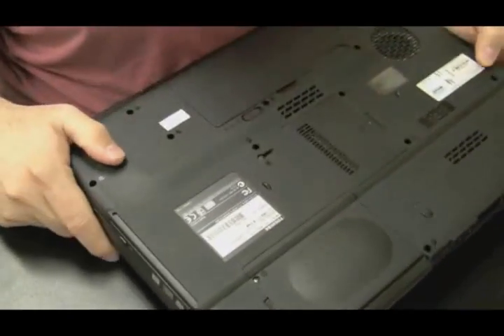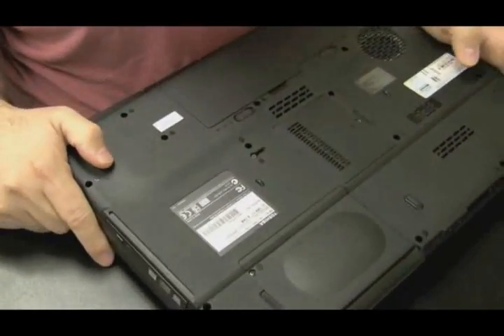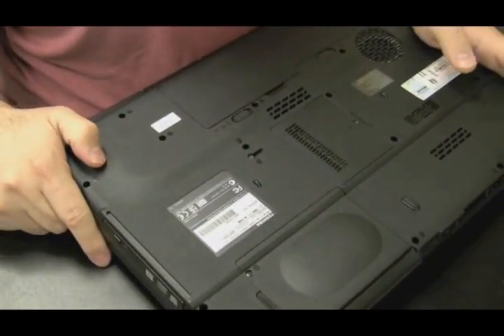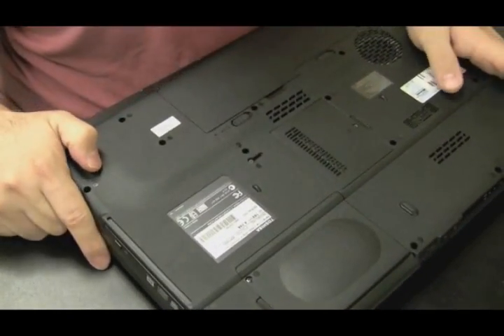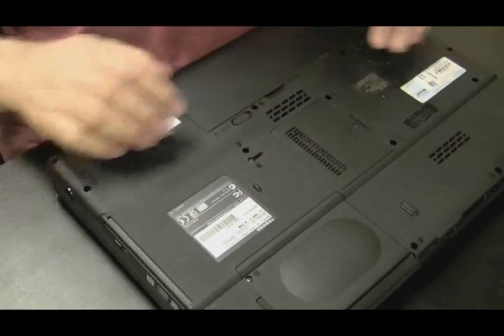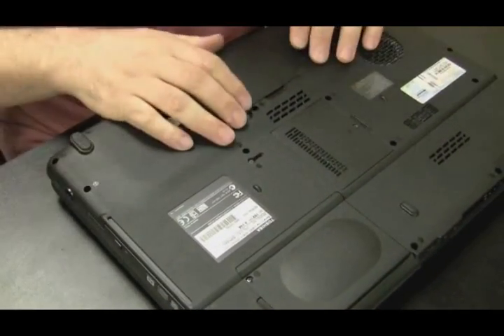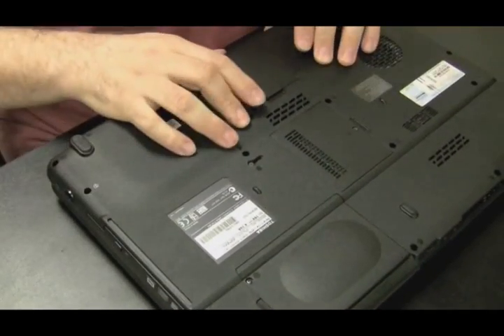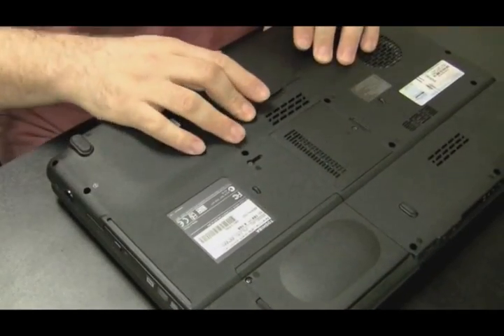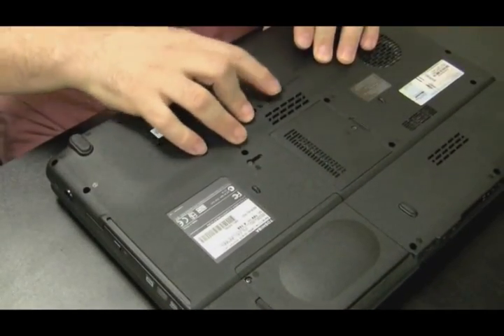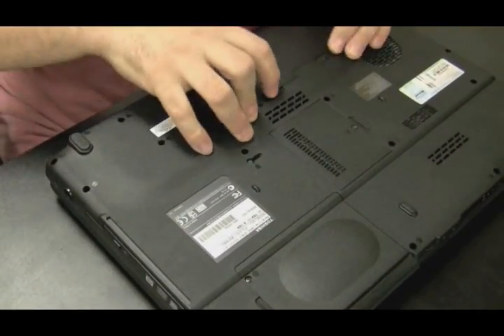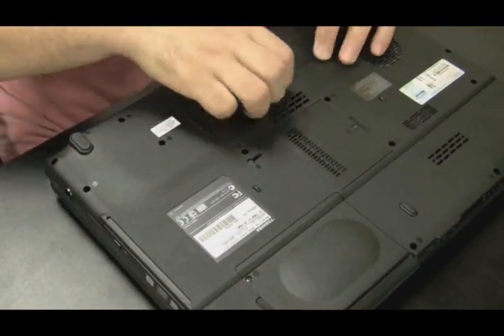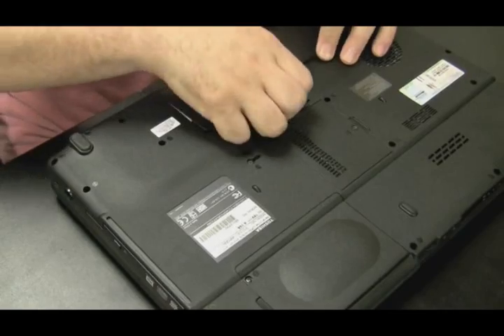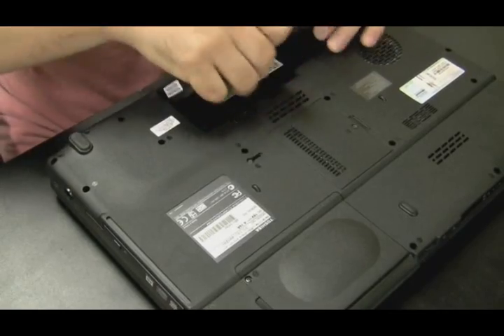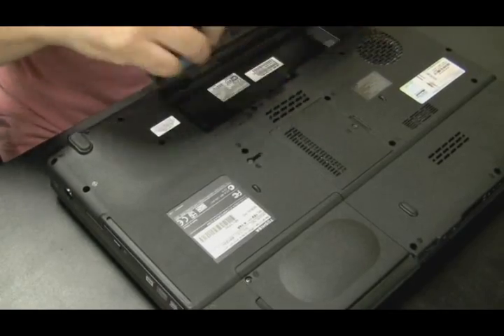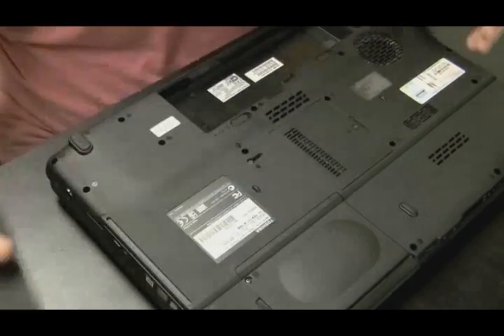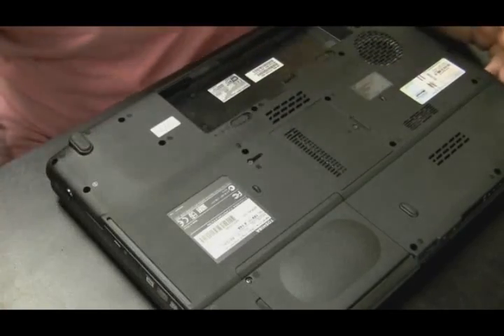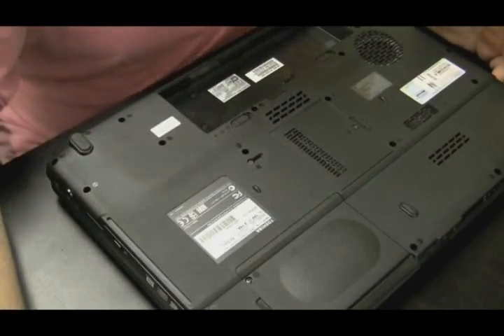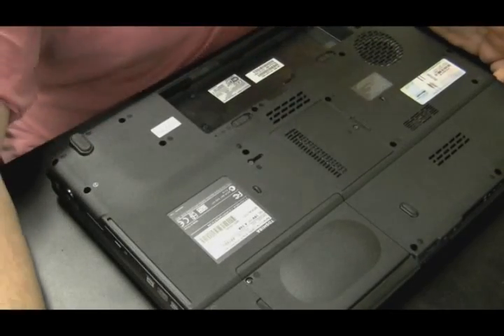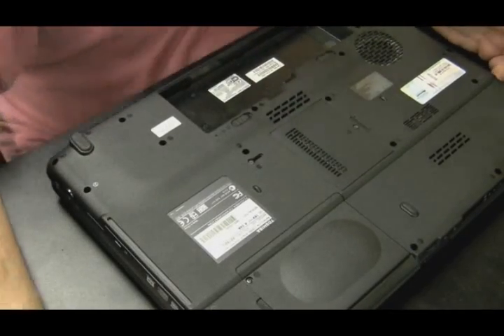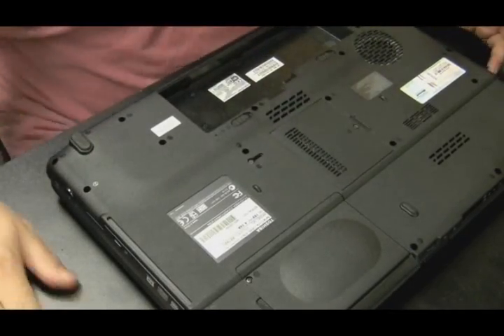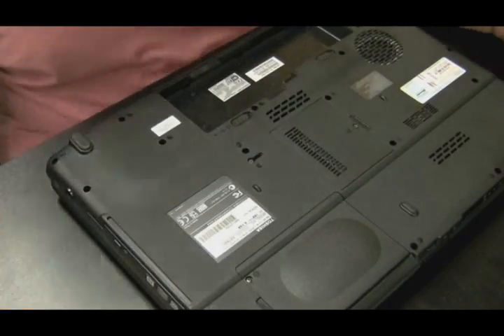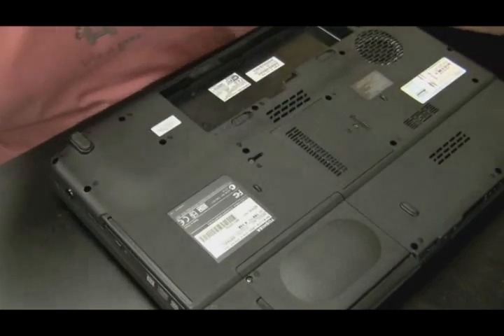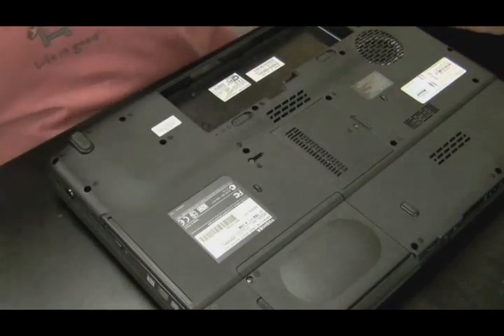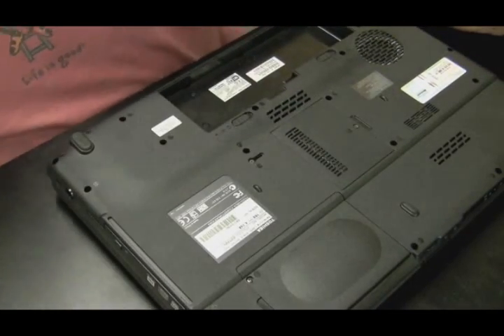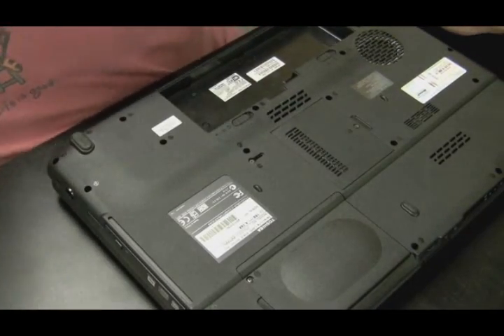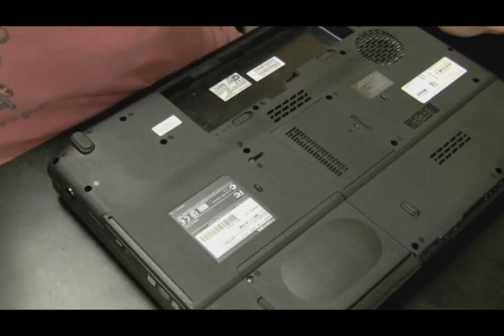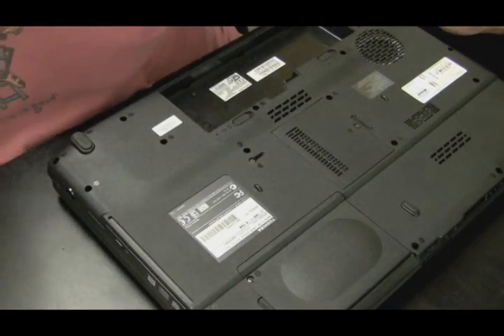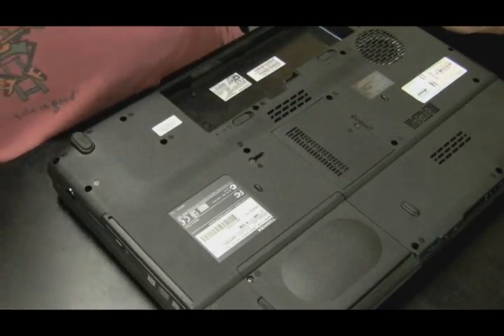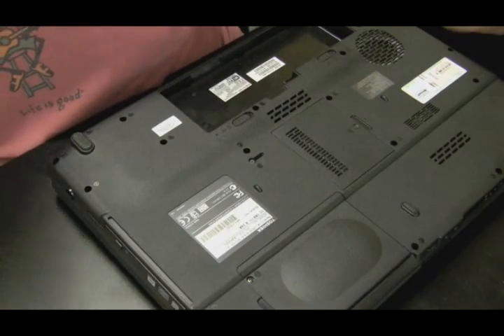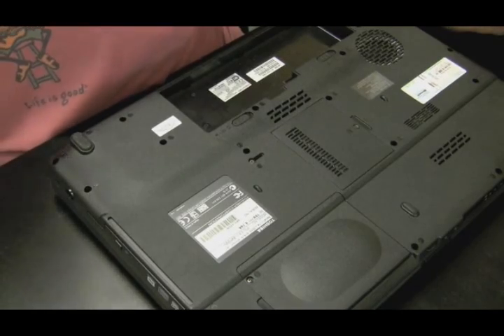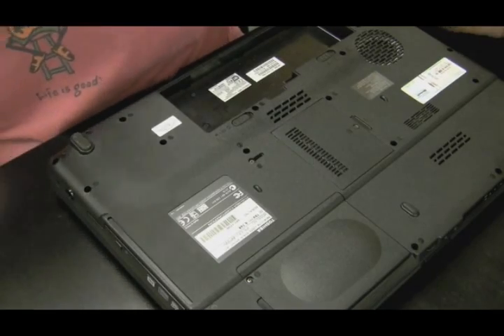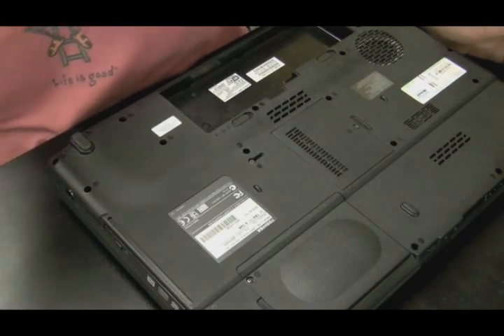The jack's actually not pulled off of the motherboard. It's actually still connected to the wire. So the first thing I'm going to do is take out the battery, and we're just going to take the whole thing apart to get to the motherboard level.